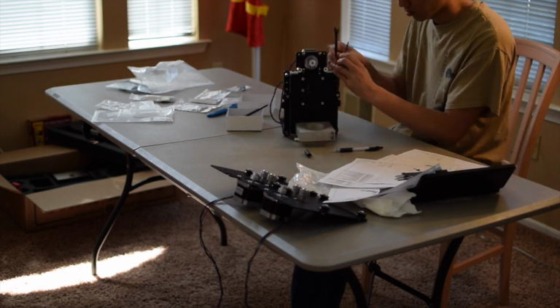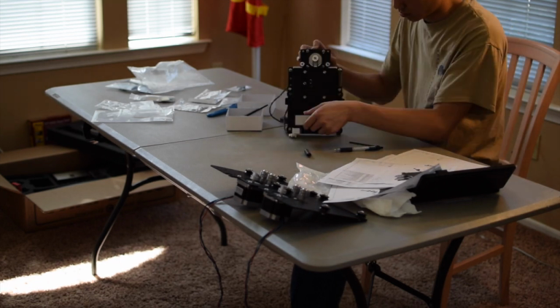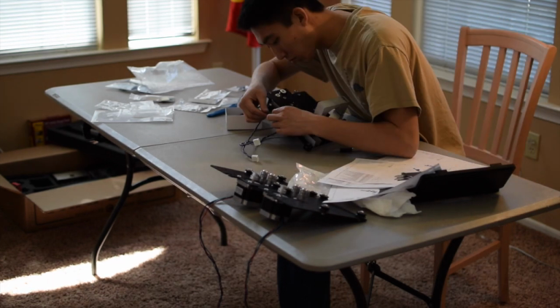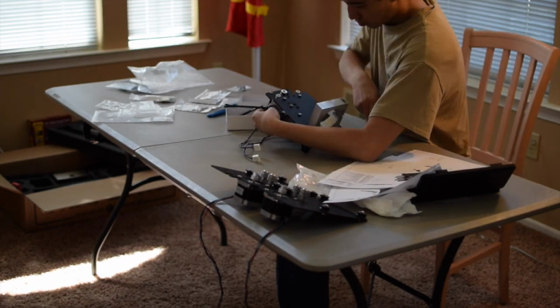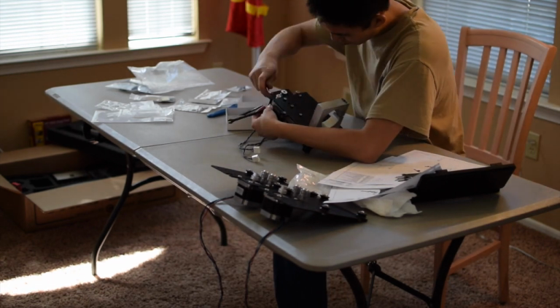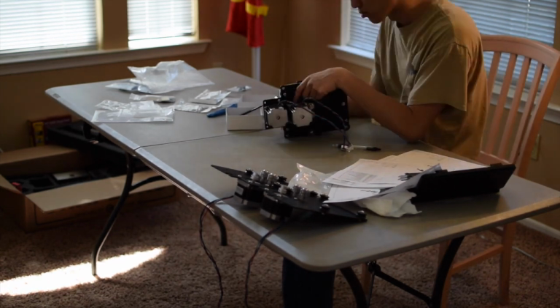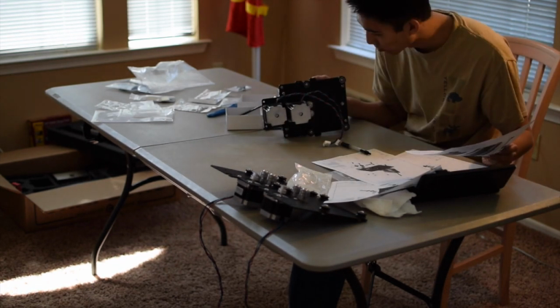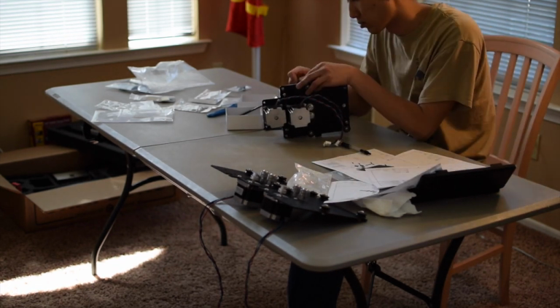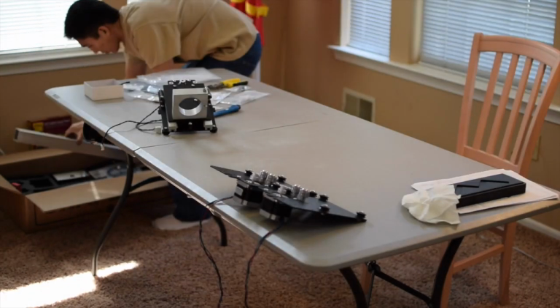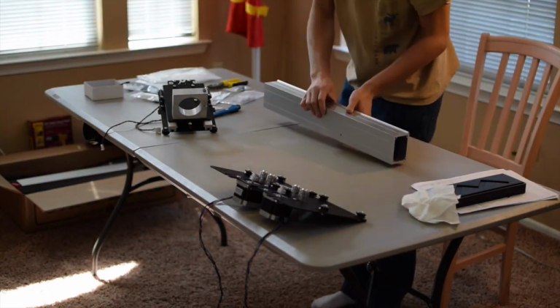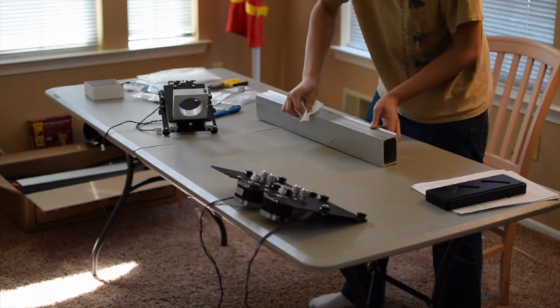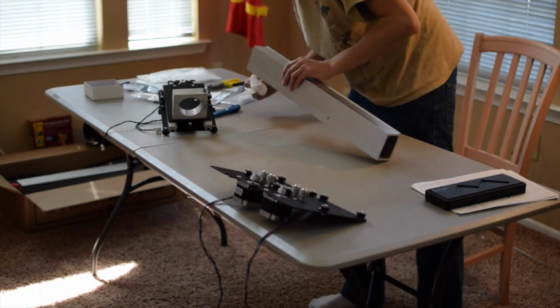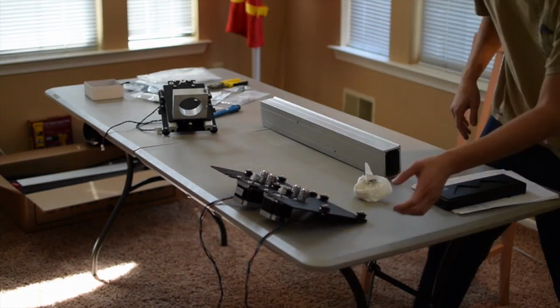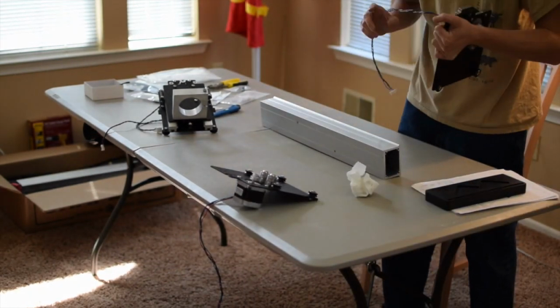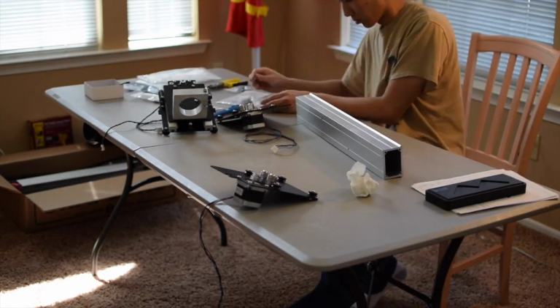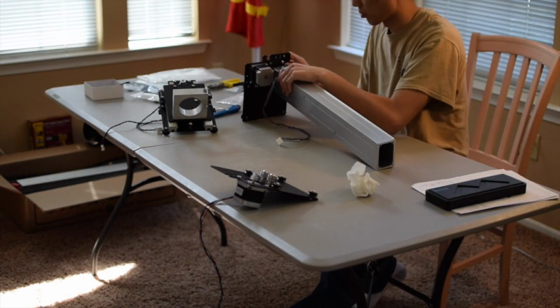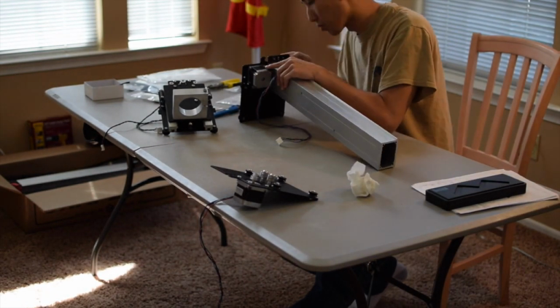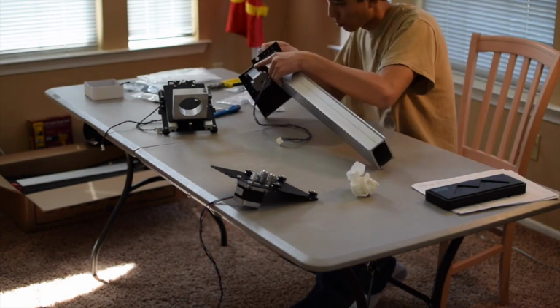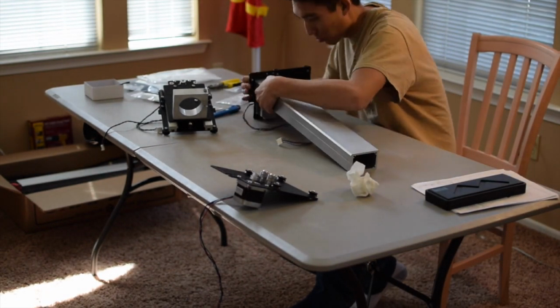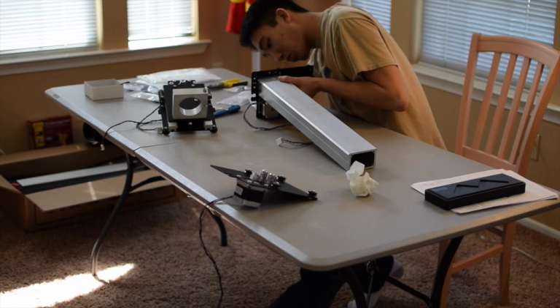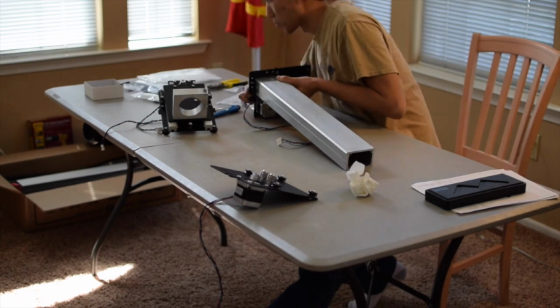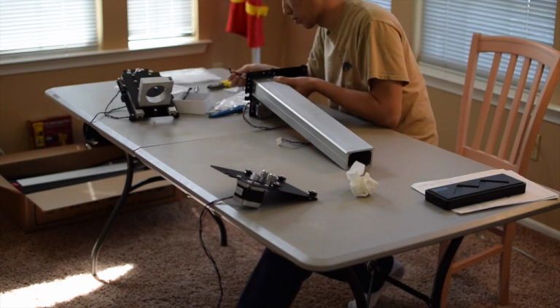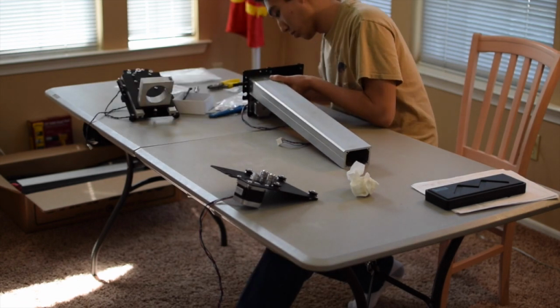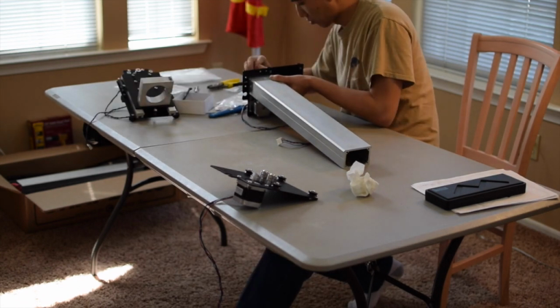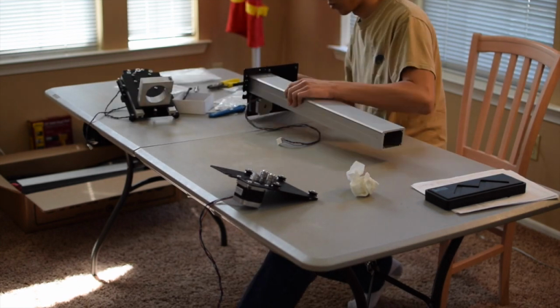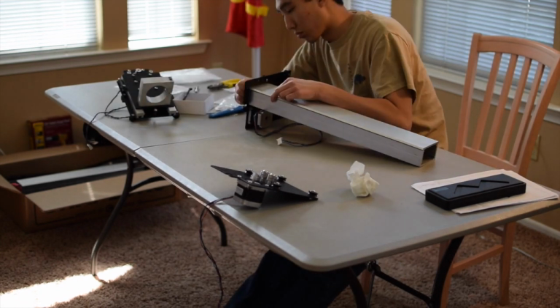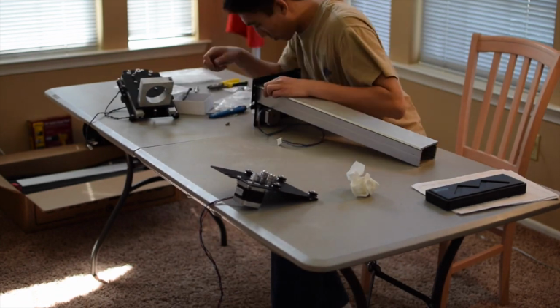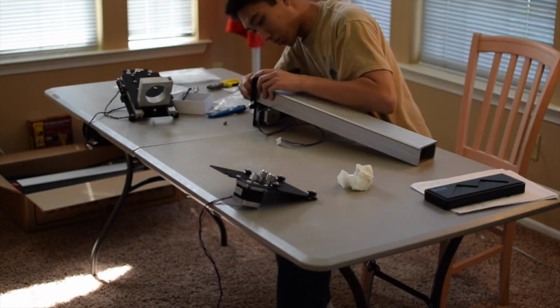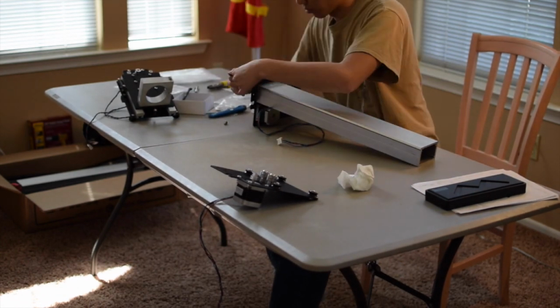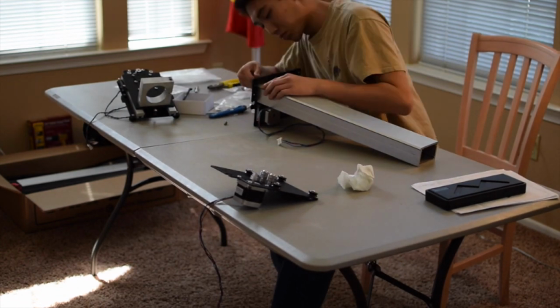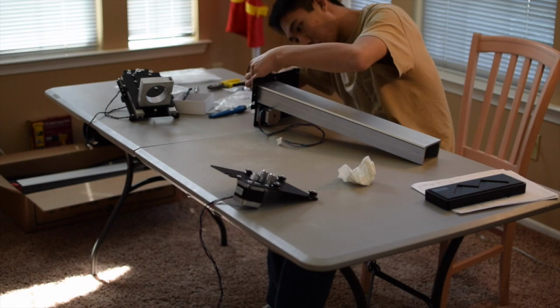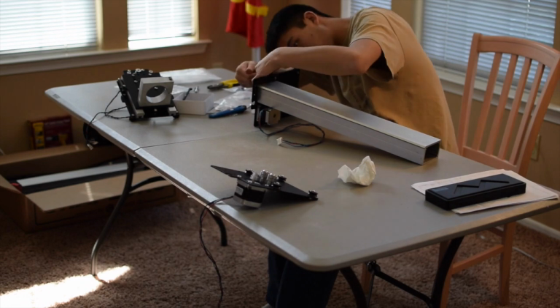On to step 5: integrating your X and Y-axis rails. Your X-axis extrusion differs from the other two by a pair of holes drilled into the back for mounting the controller board. Slide your X-carriage plate onto the extrusion and cap it with the Y-axis plates. Keep everything loosely attached for now.